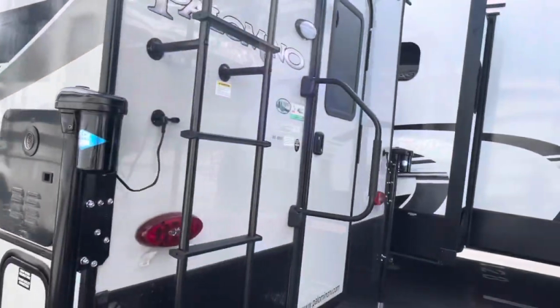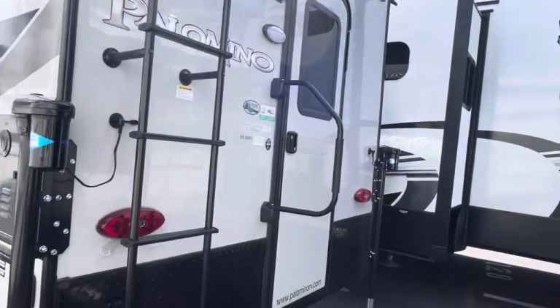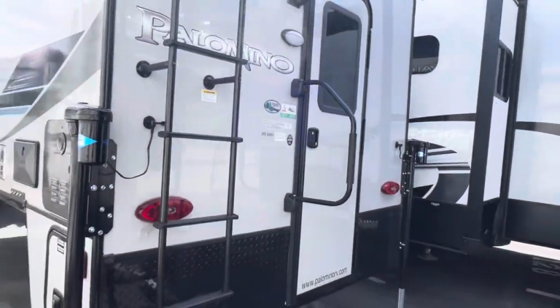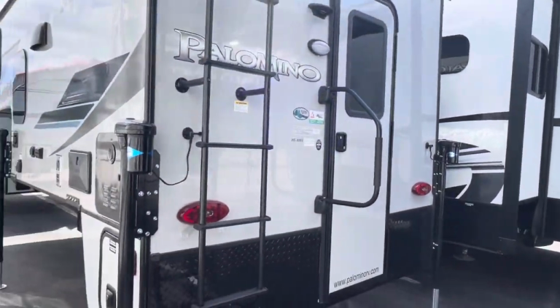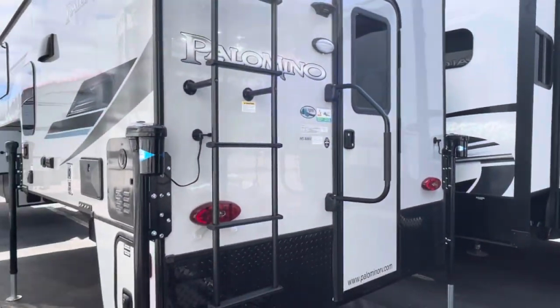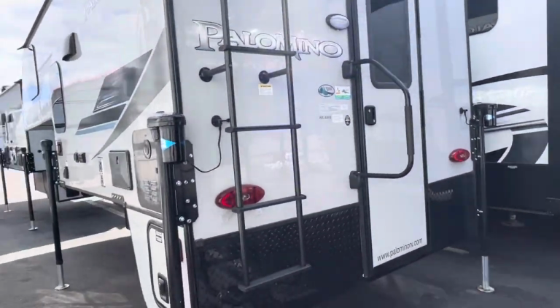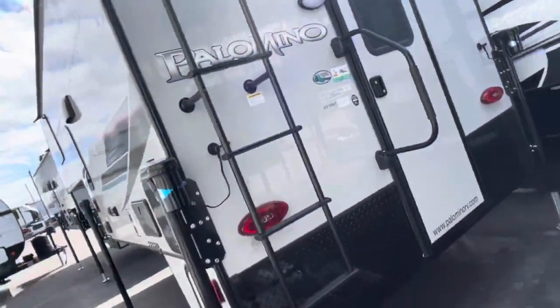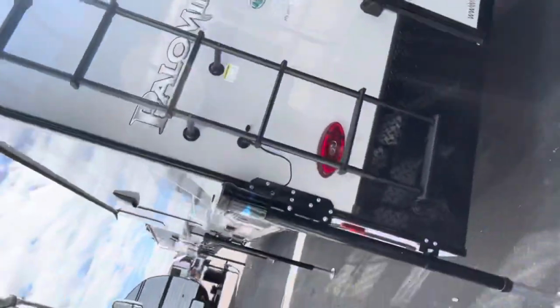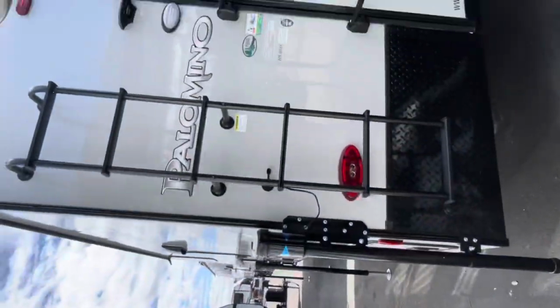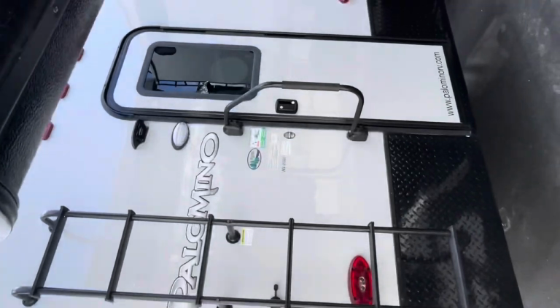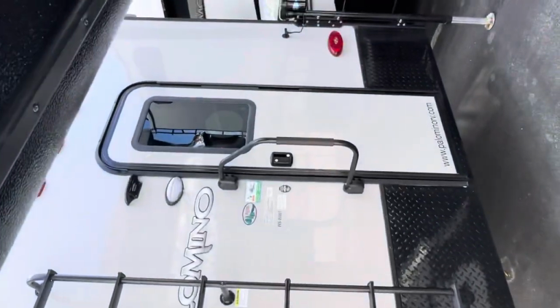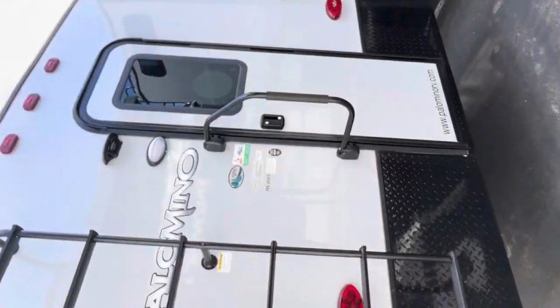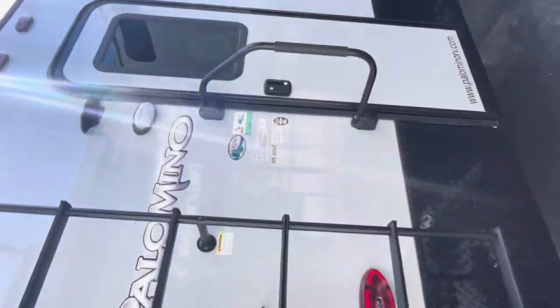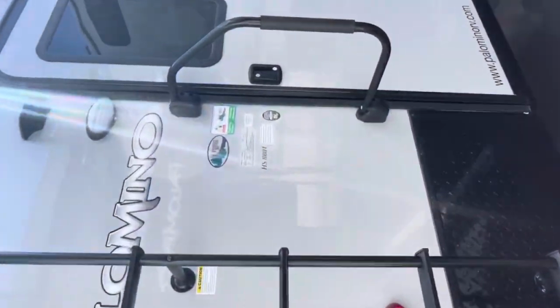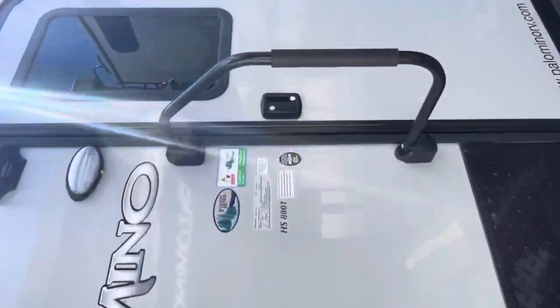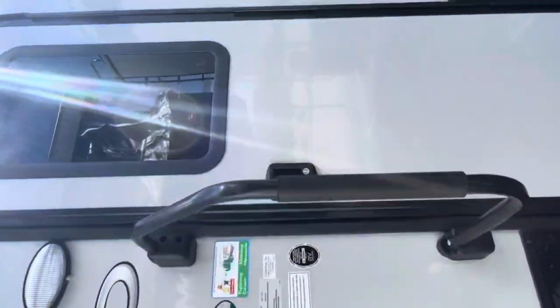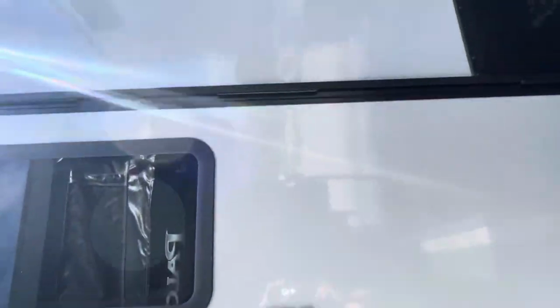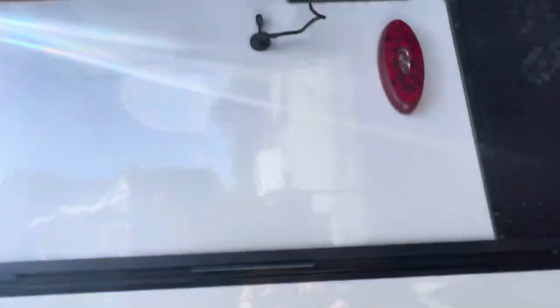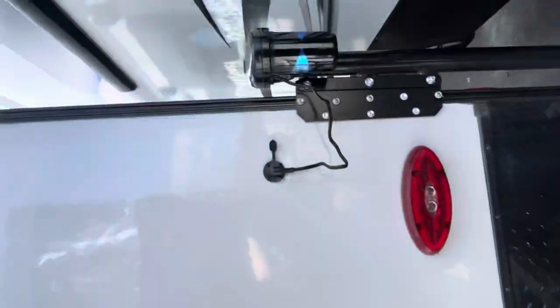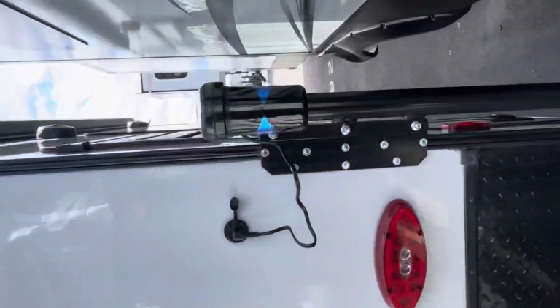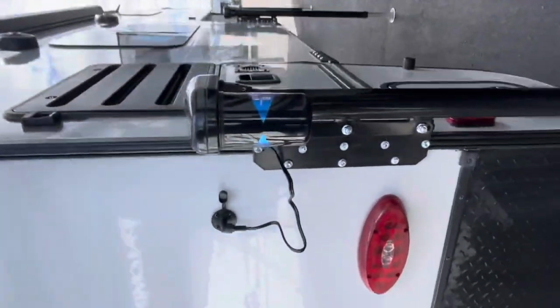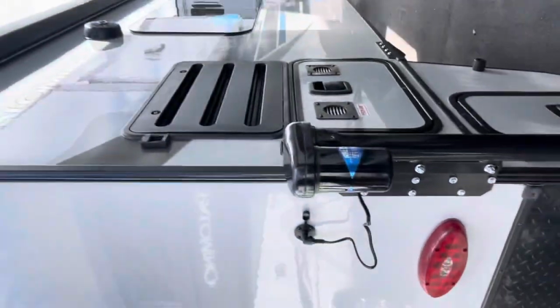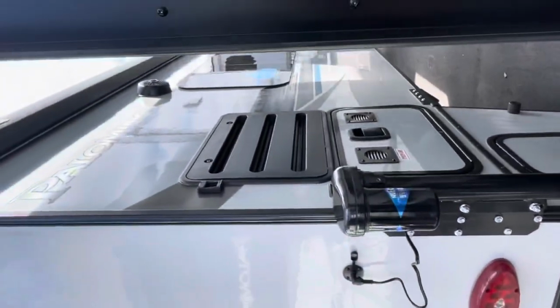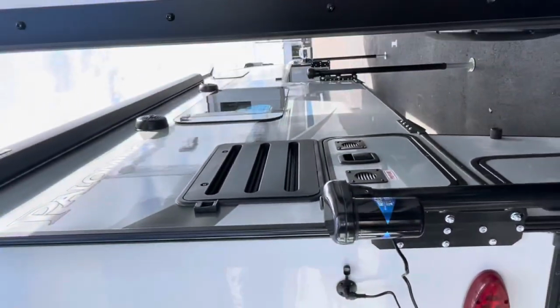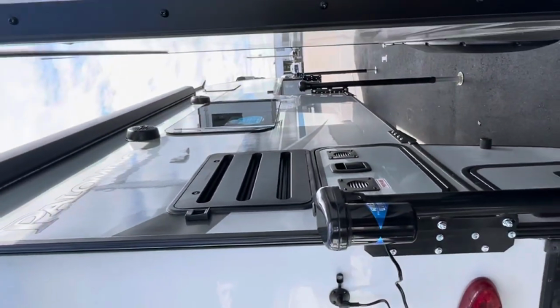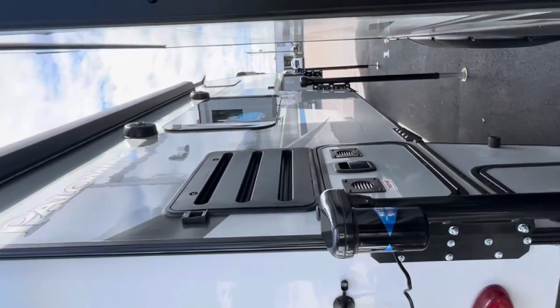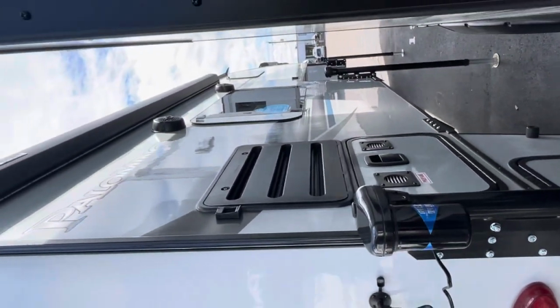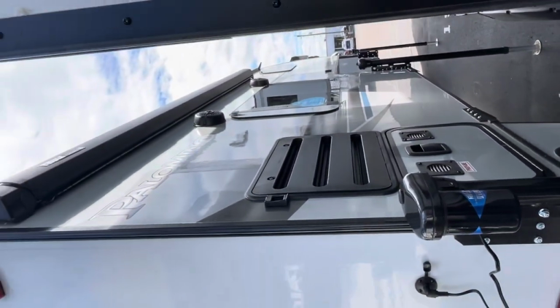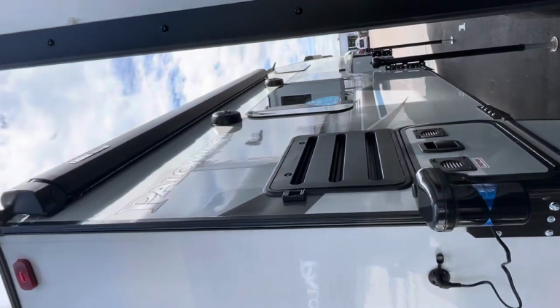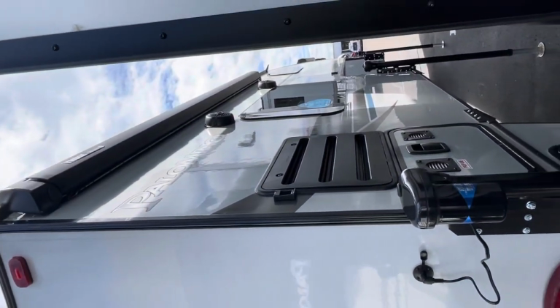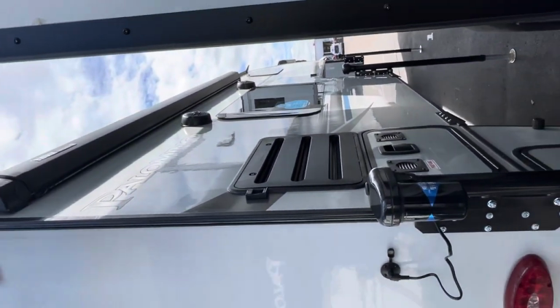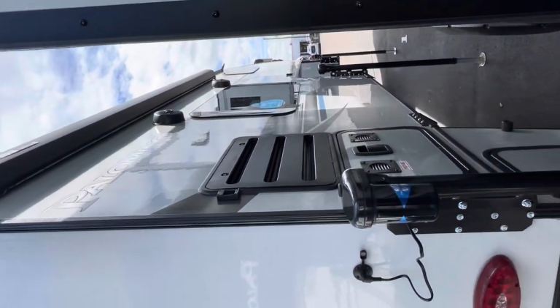It does have AC and hot water. Here's the back side, and on this side you can see that's where your awning is and your outdoor speakers.